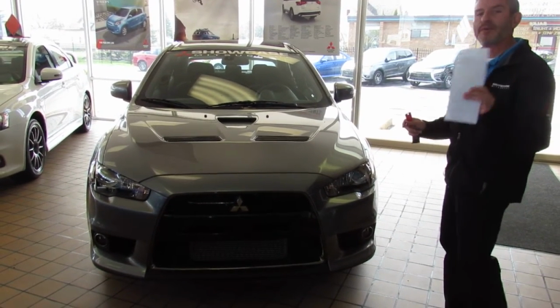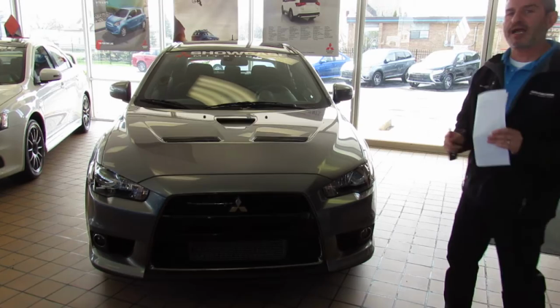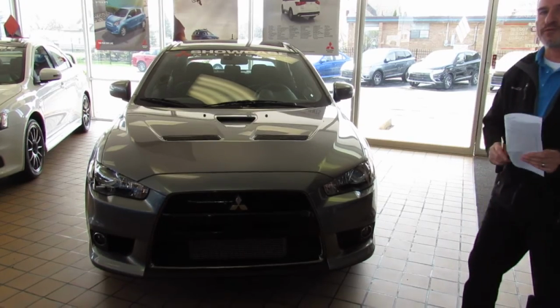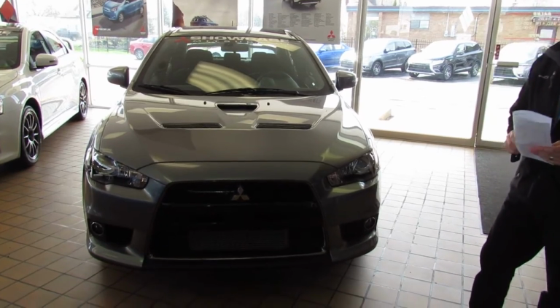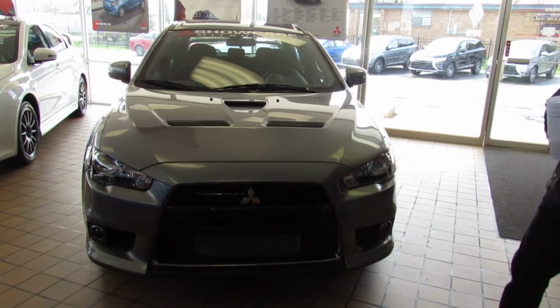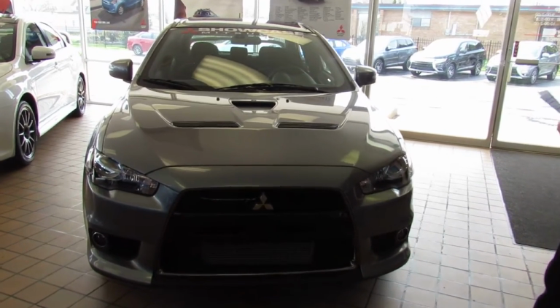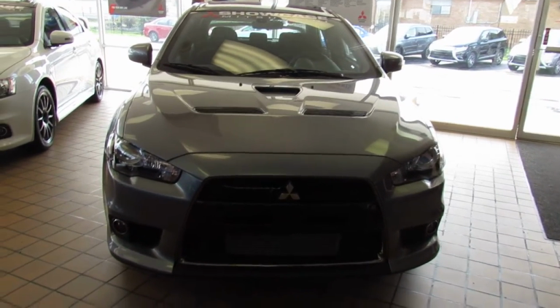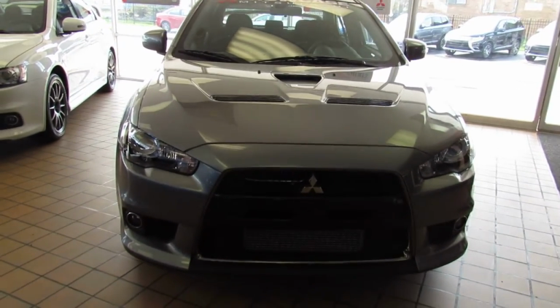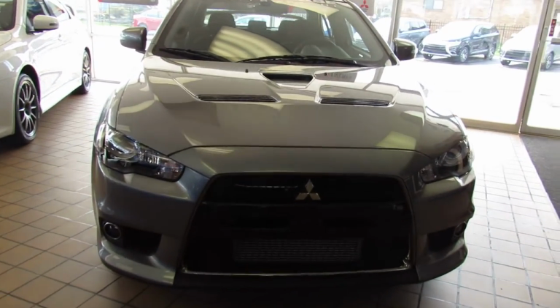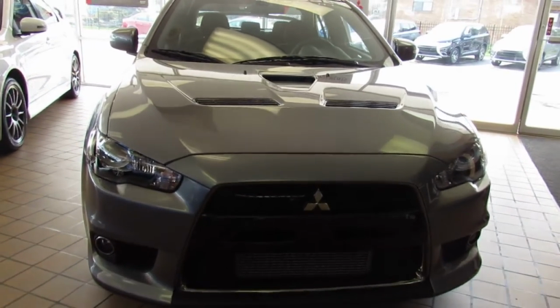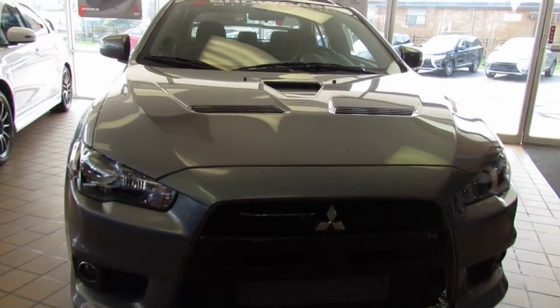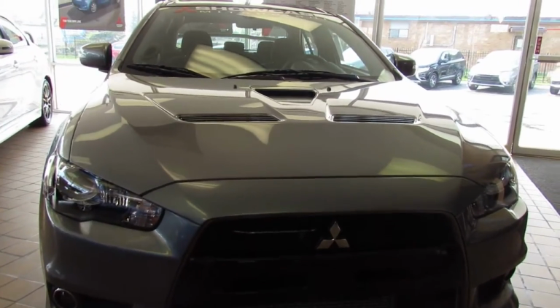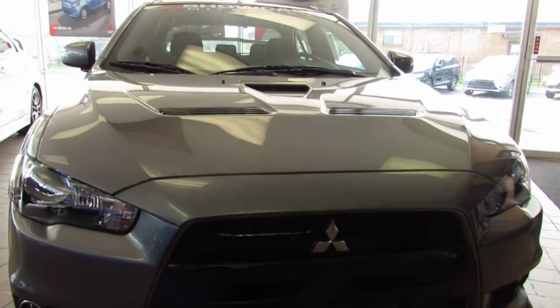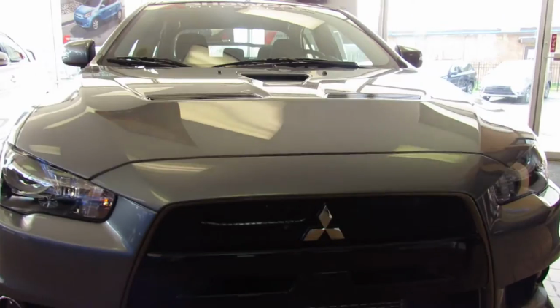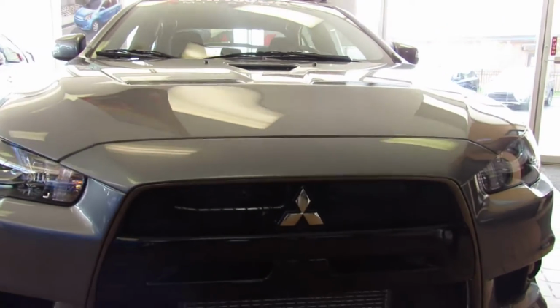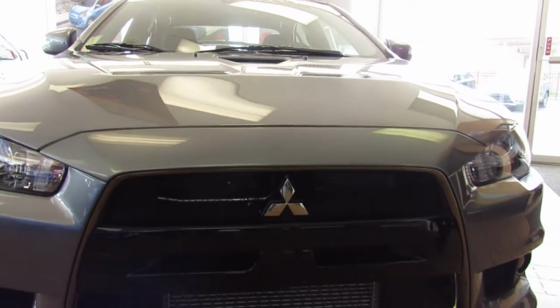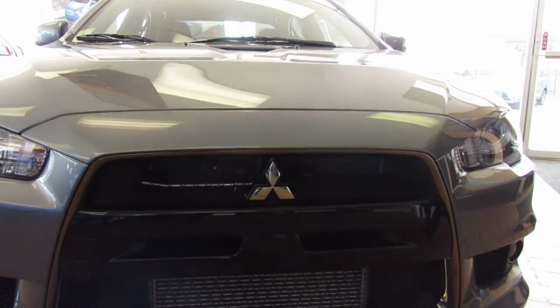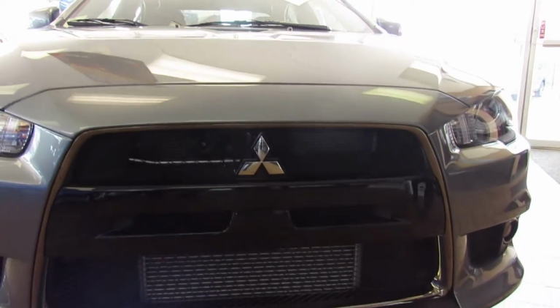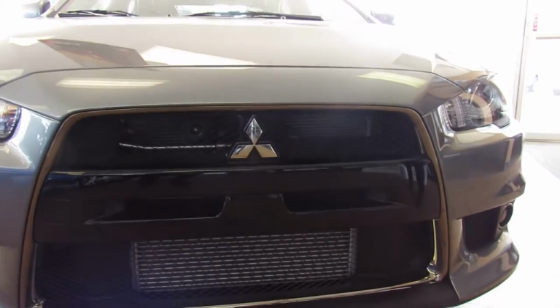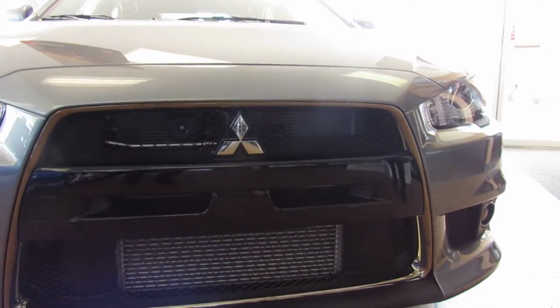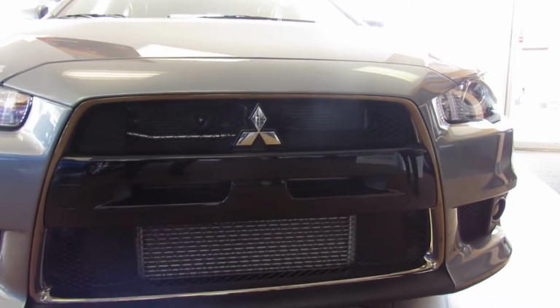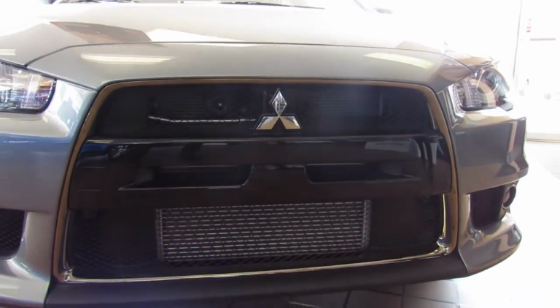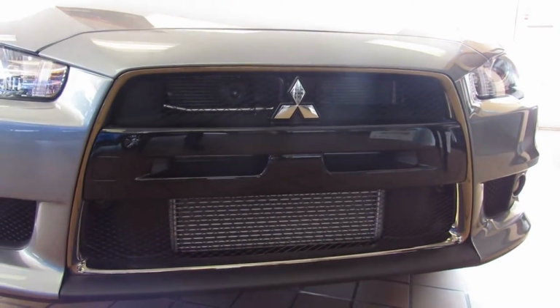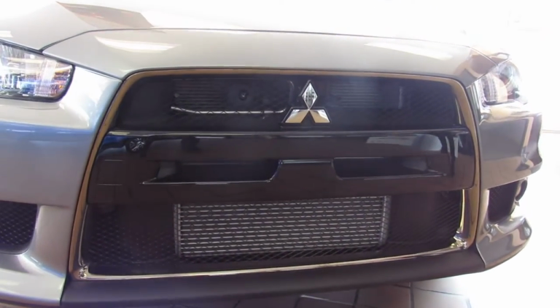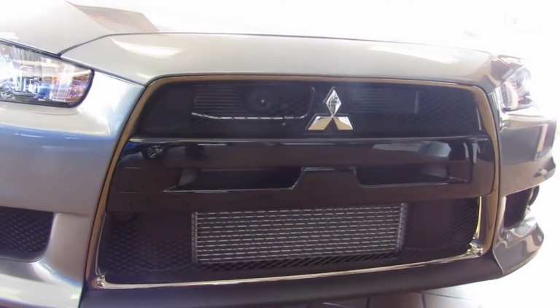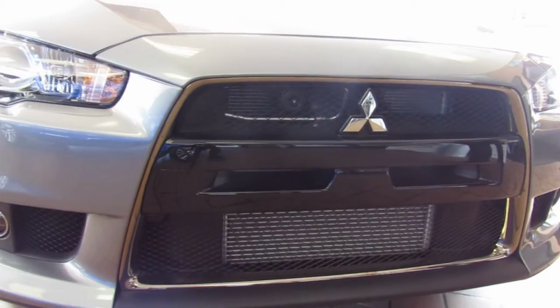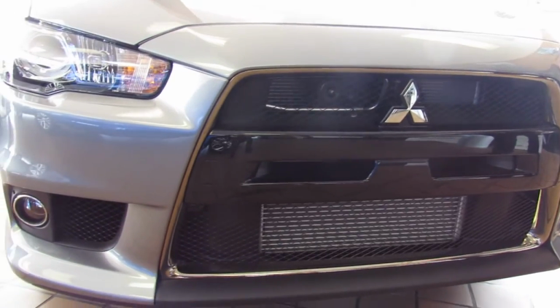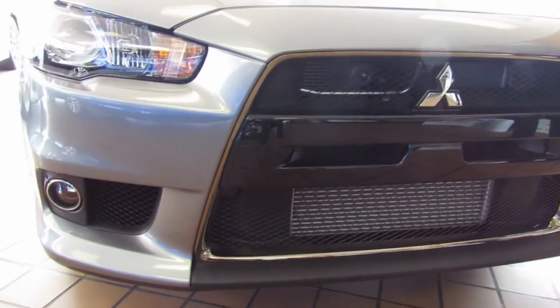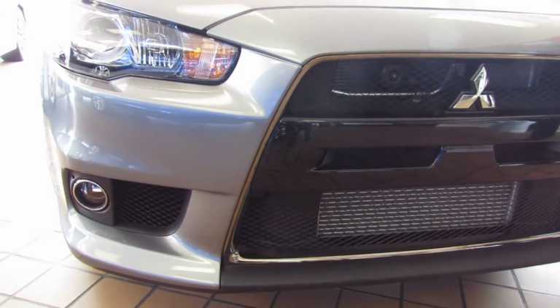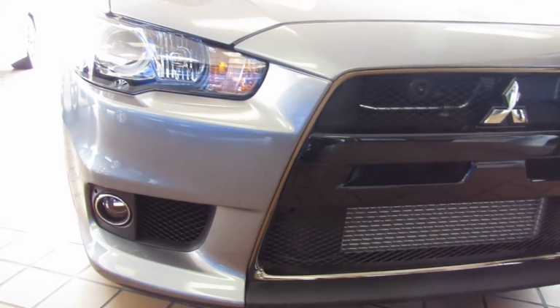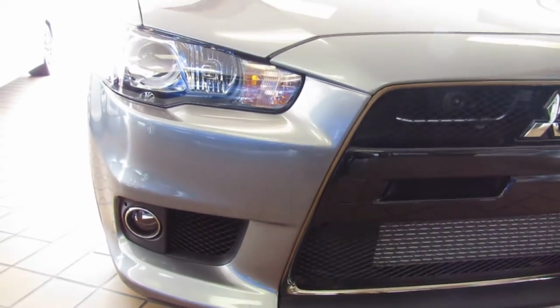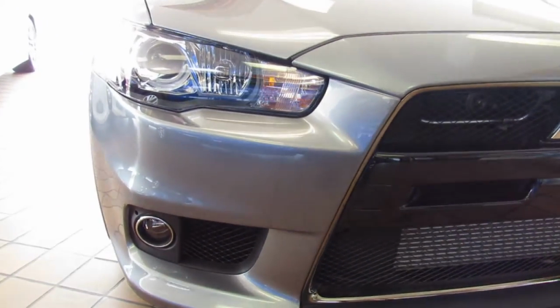I'm going to let the cameraman walk around the car, but I want to mention some of the things that I like about the EVO and specifically the Final Edition that are really appealing. First of all, as part of the Final Edition package, you get the Eibach springs and the Bilstein shock absorbers — that was usually part of the MR package.